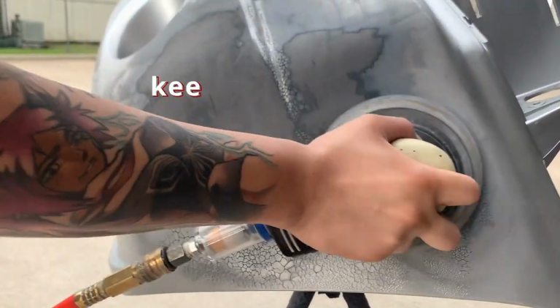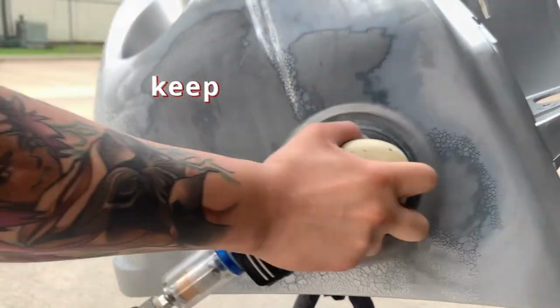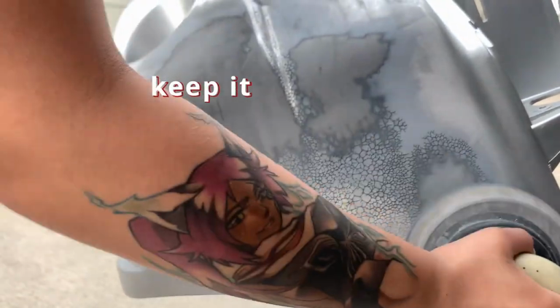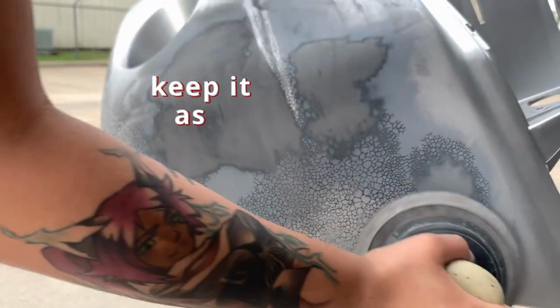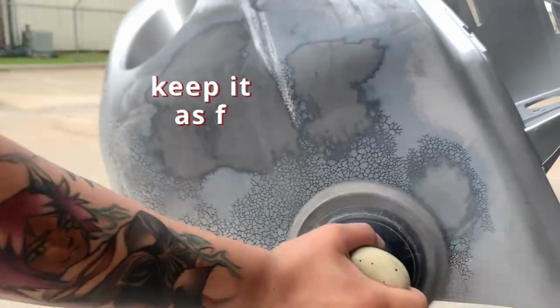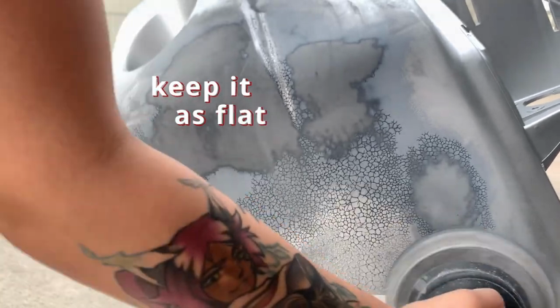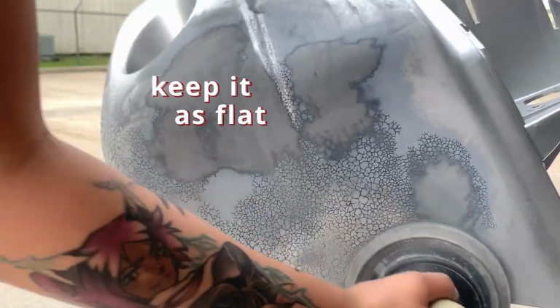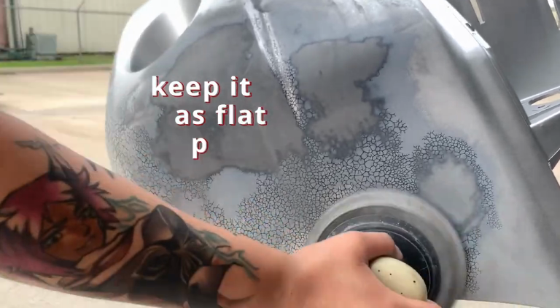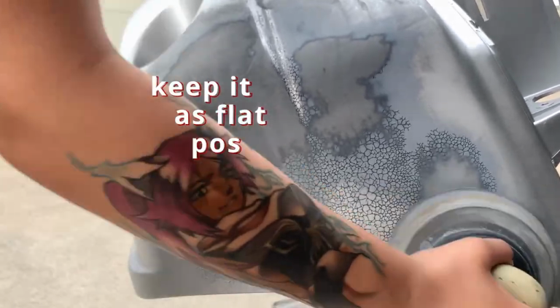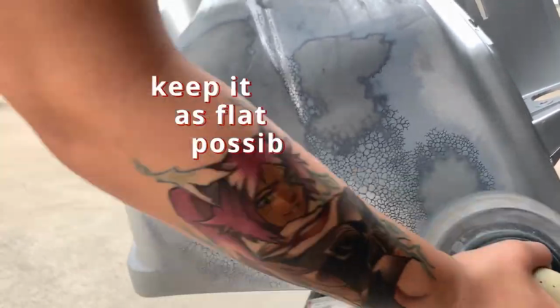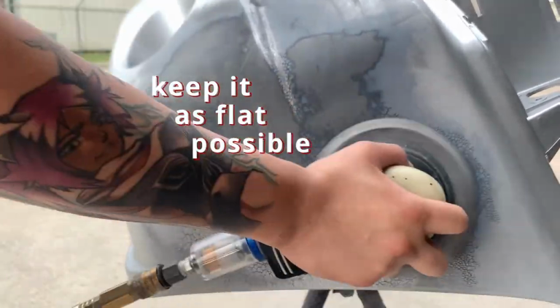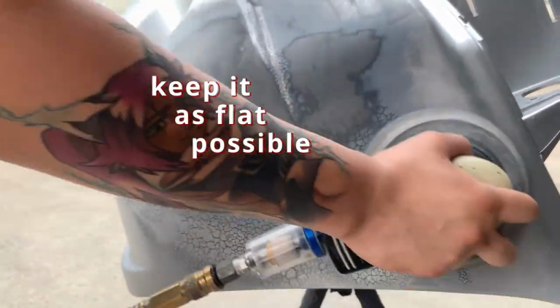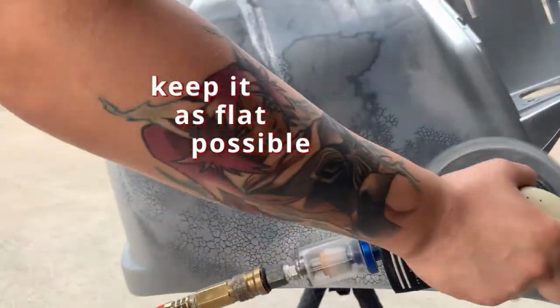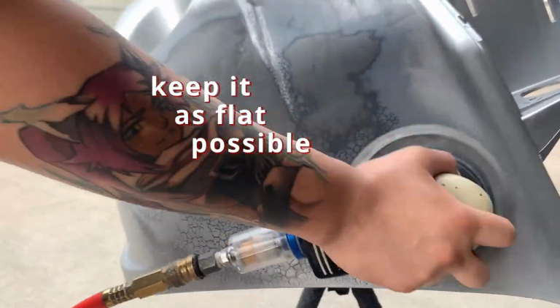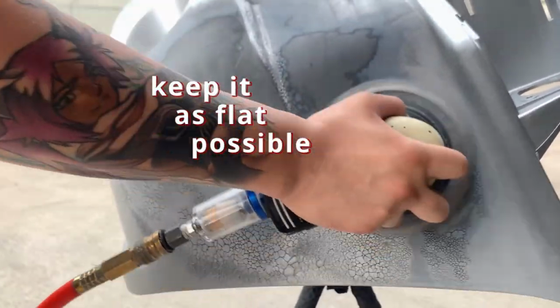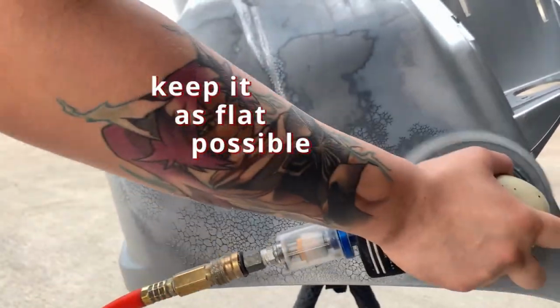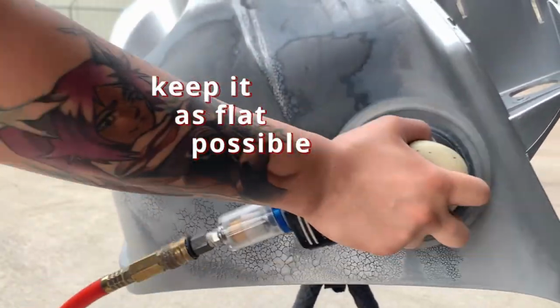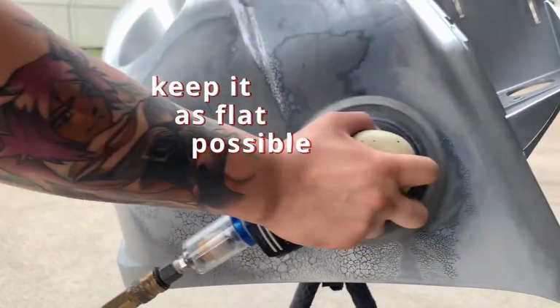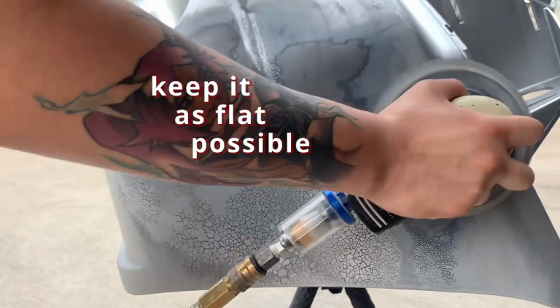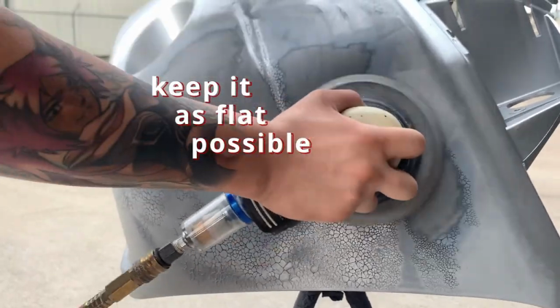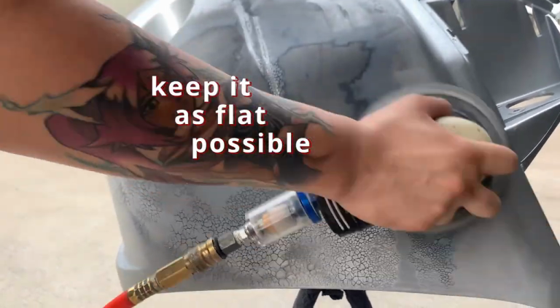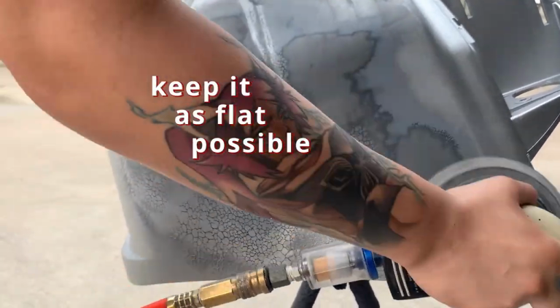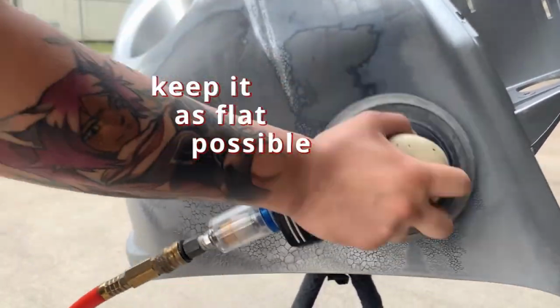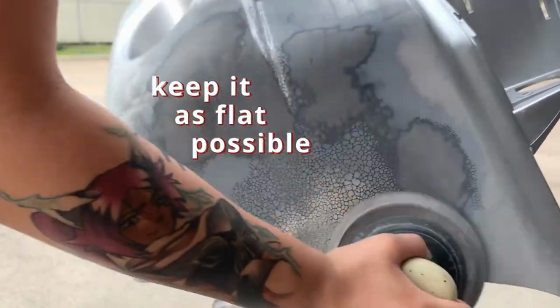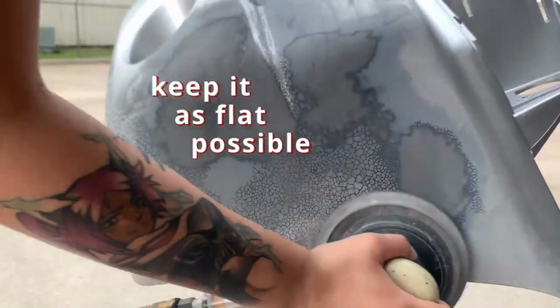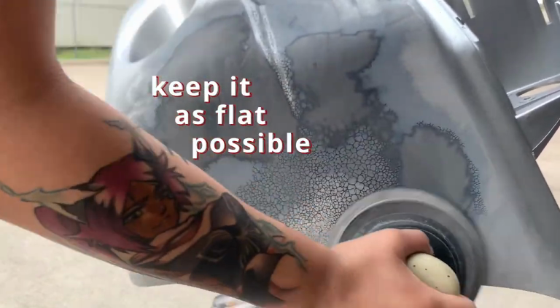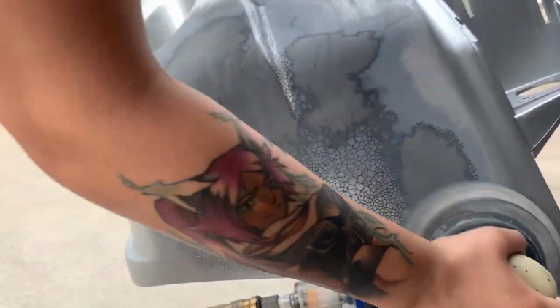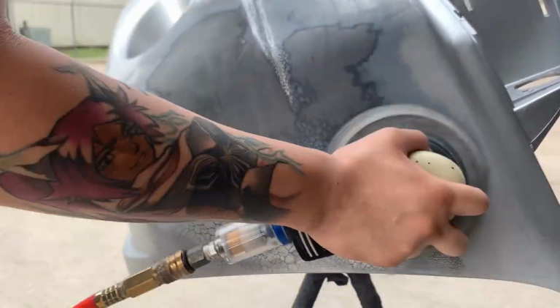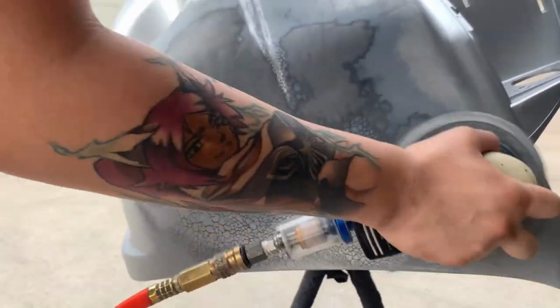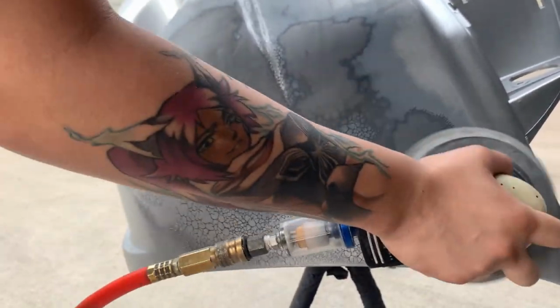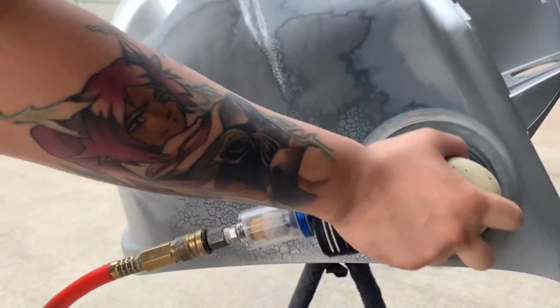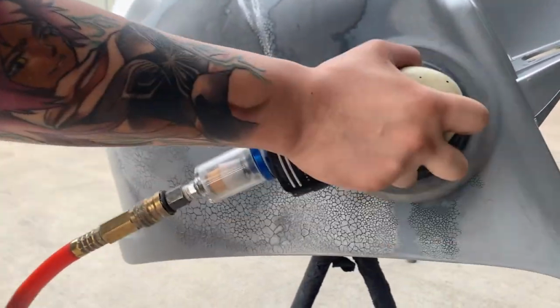I'm trying to keep it as flat as possible when I'm lifting it off. It knocked it right off. As long as it evens it out, that's fine.